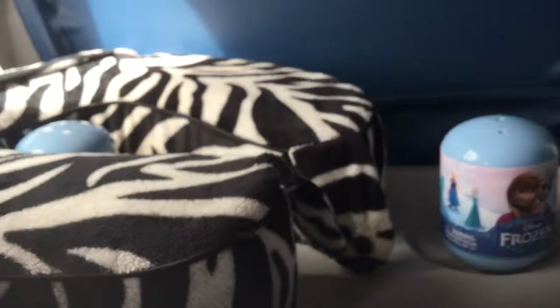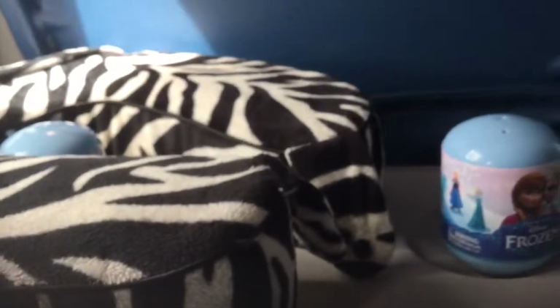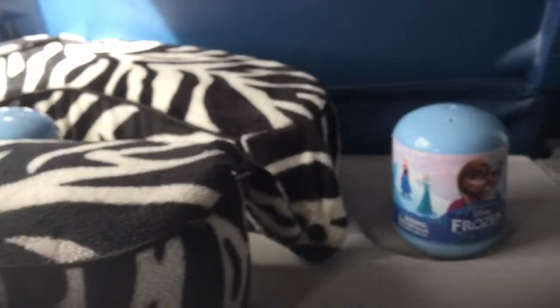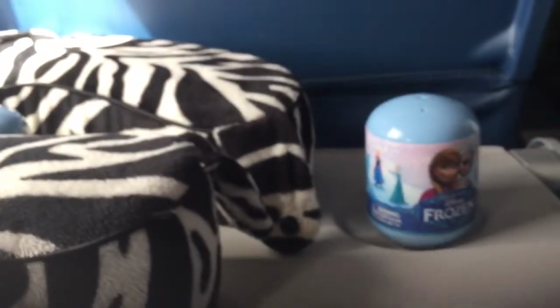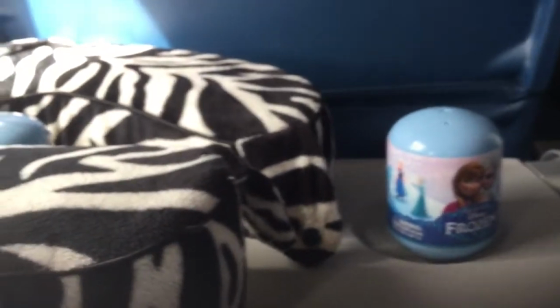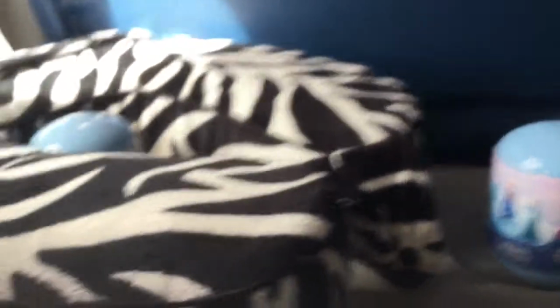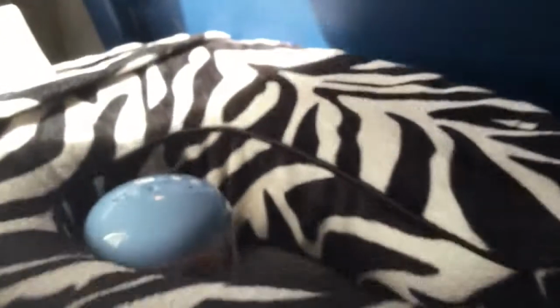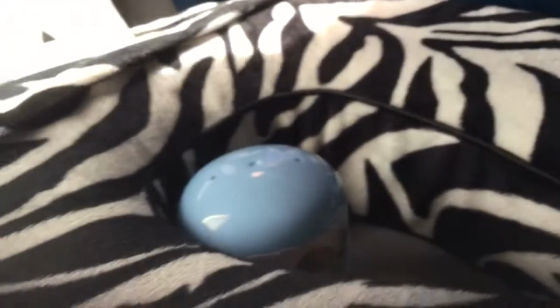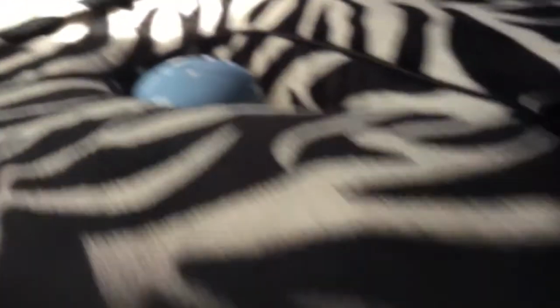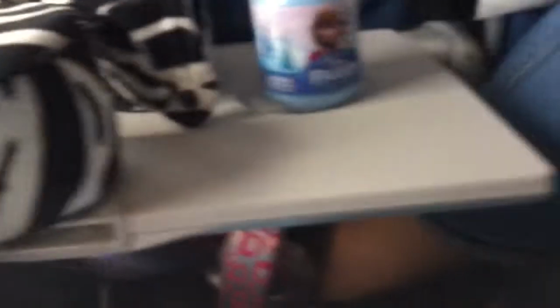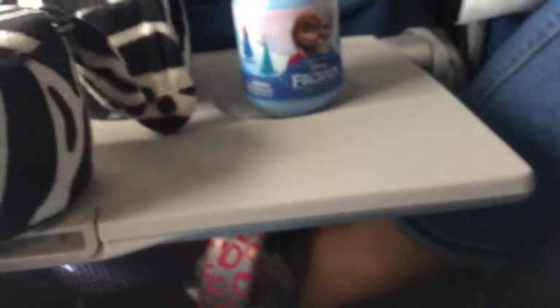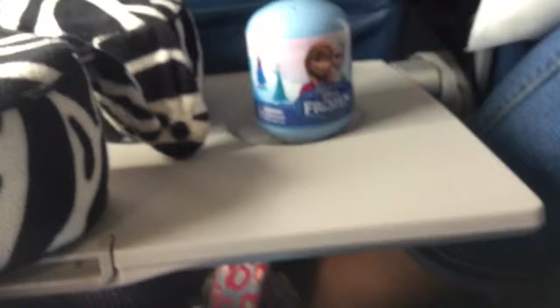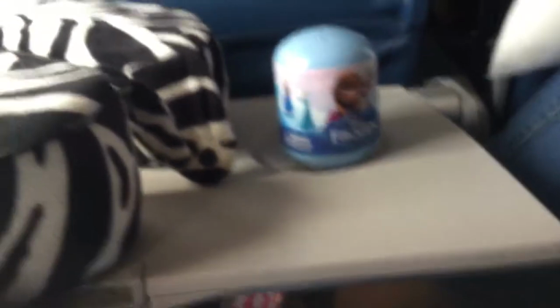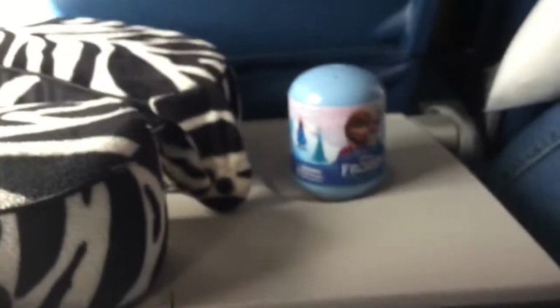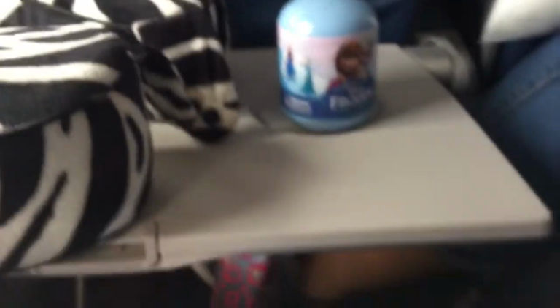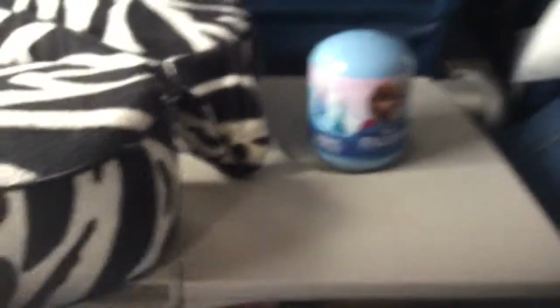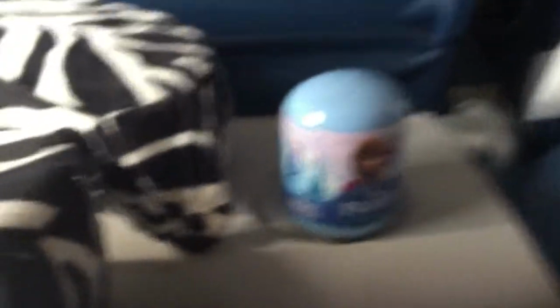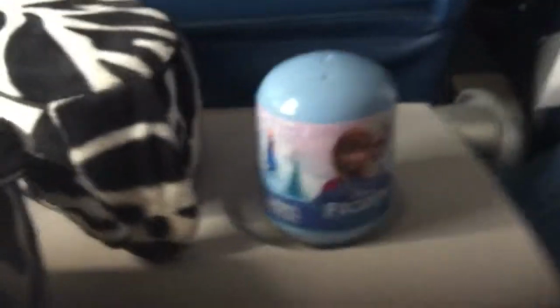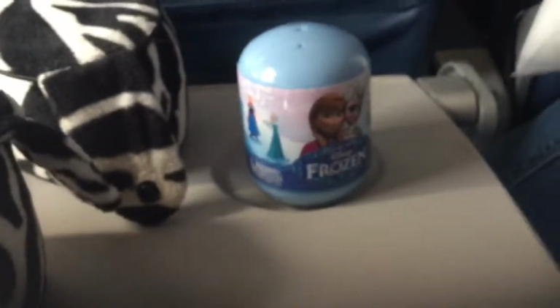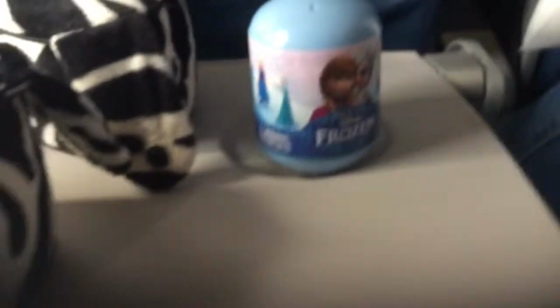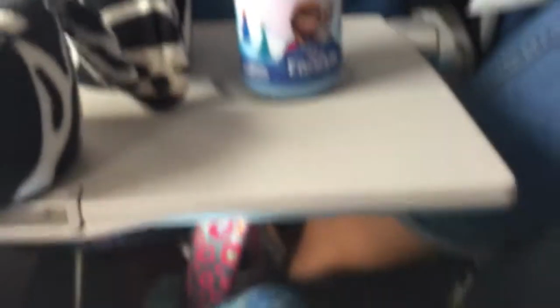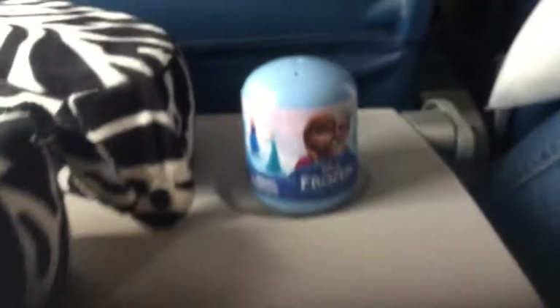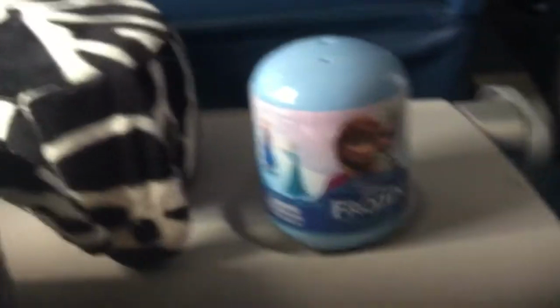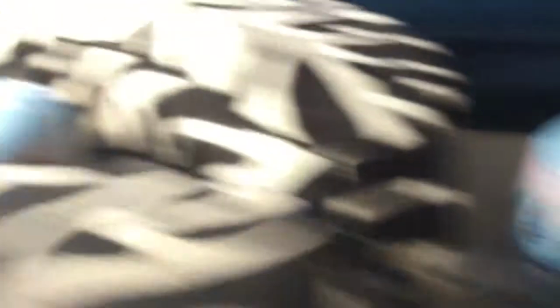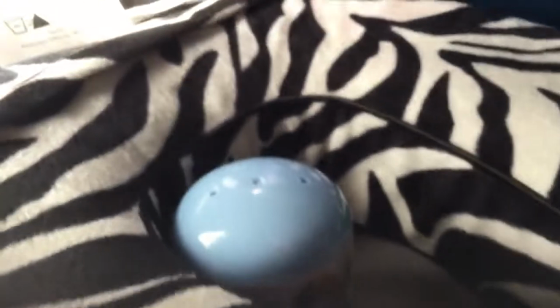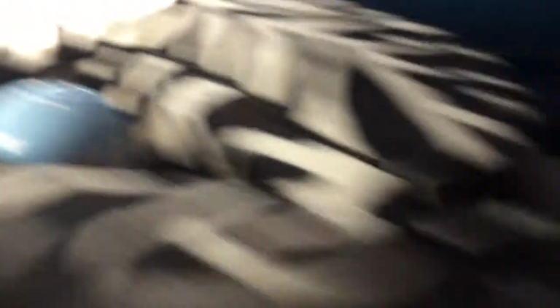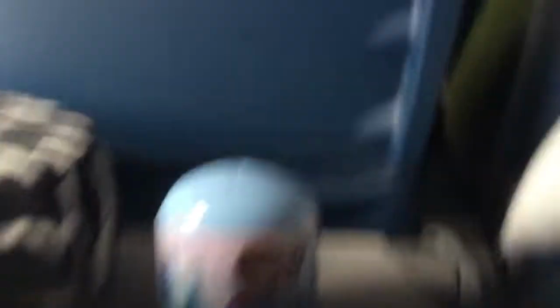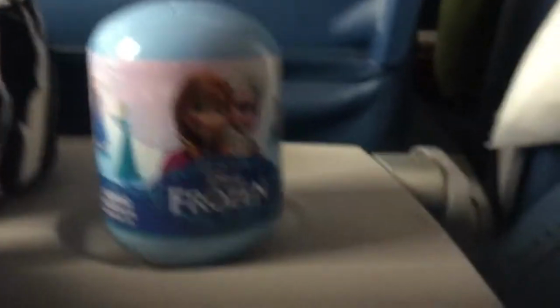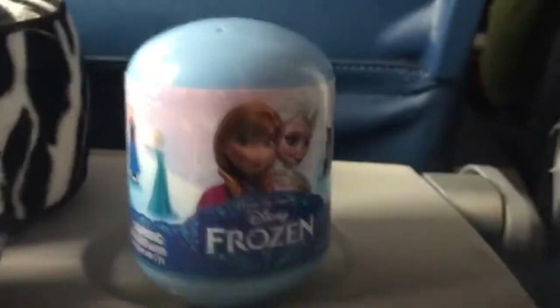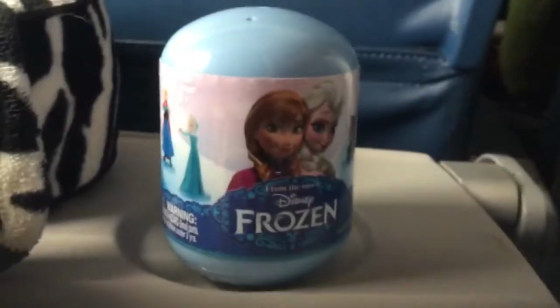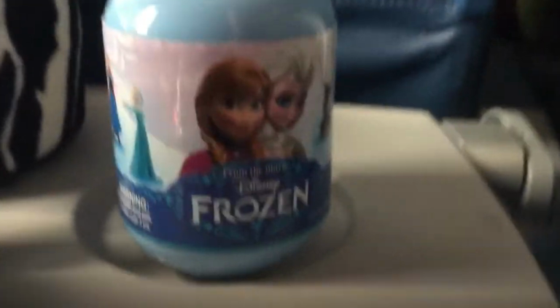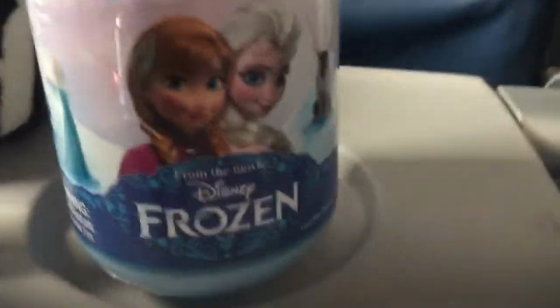Hi guys! Today I'm going to be opening two Frozen Mystery things again. I hope I don't get any doubles because that will be bad.